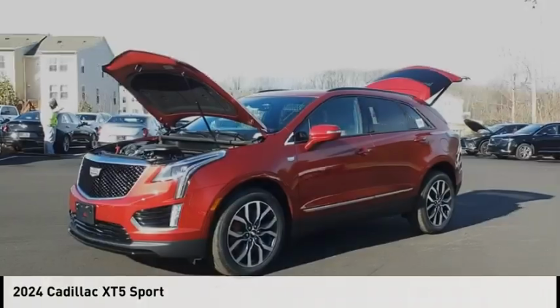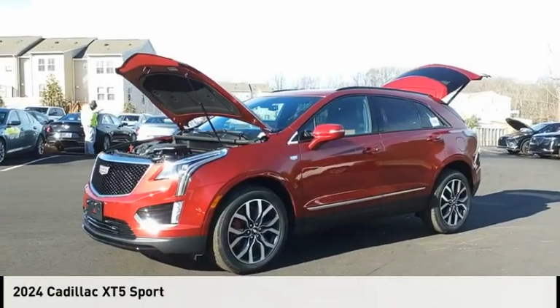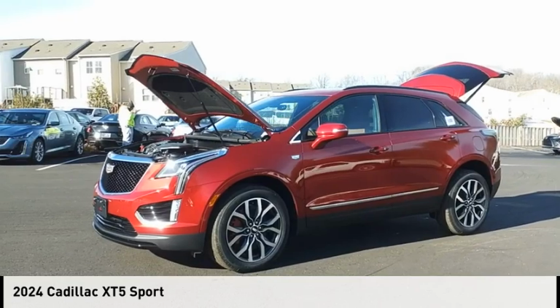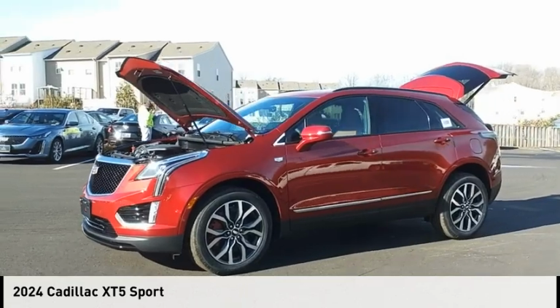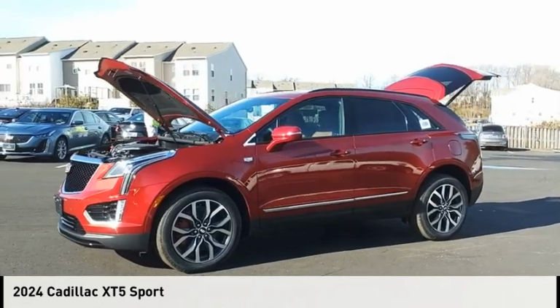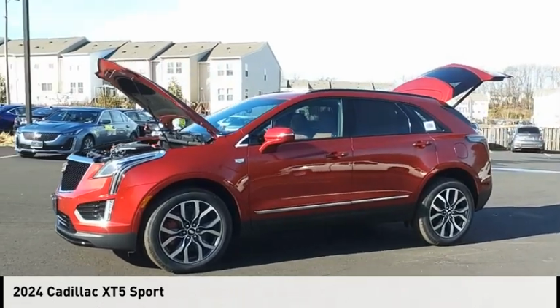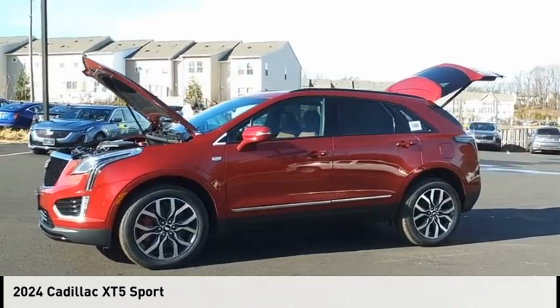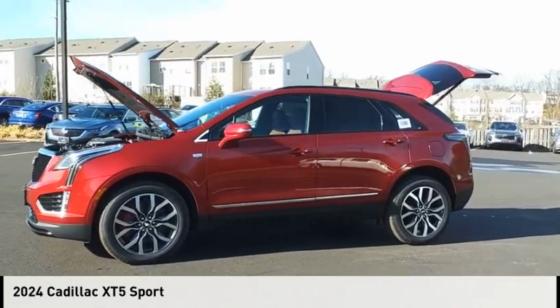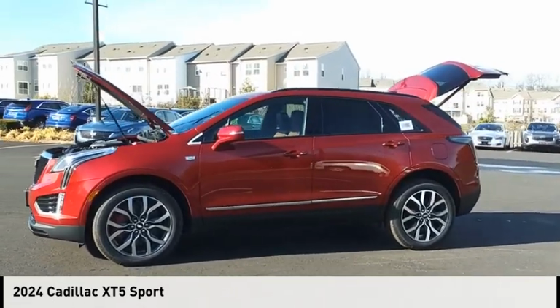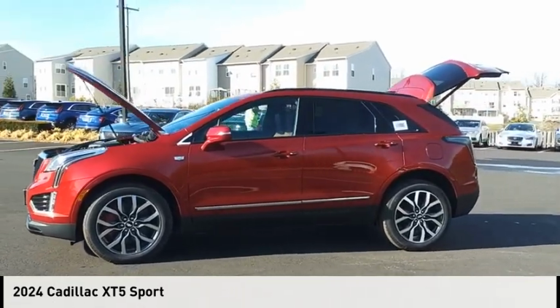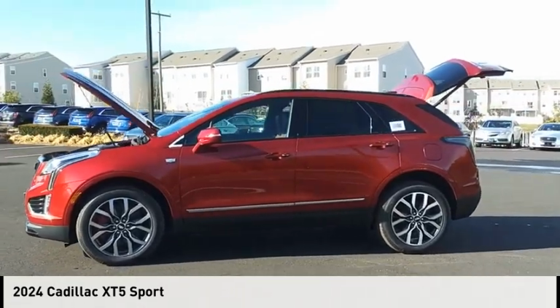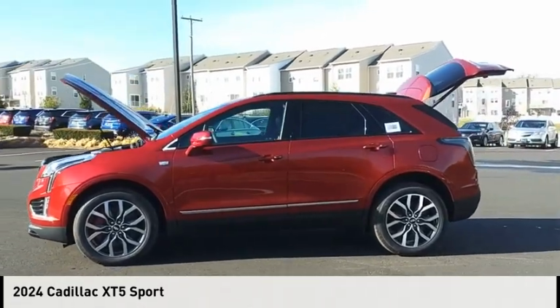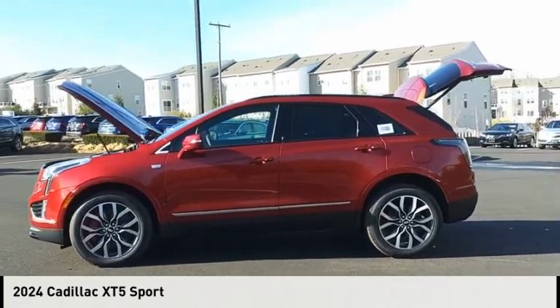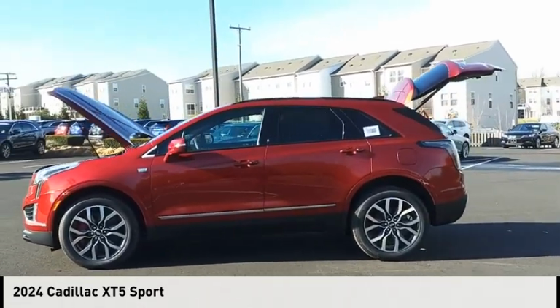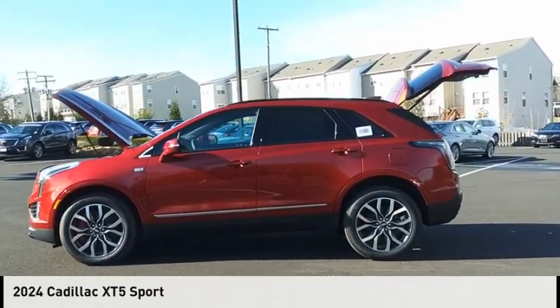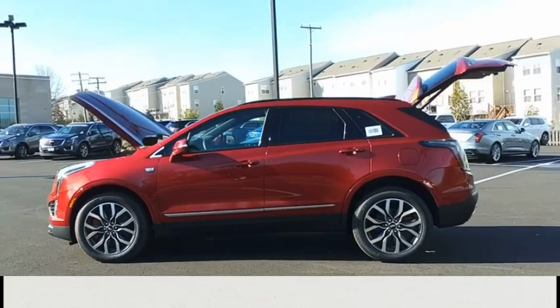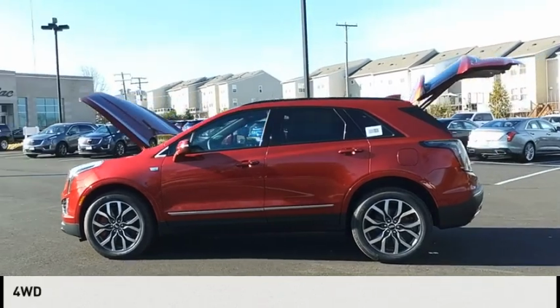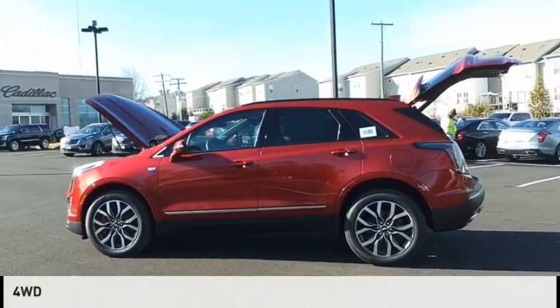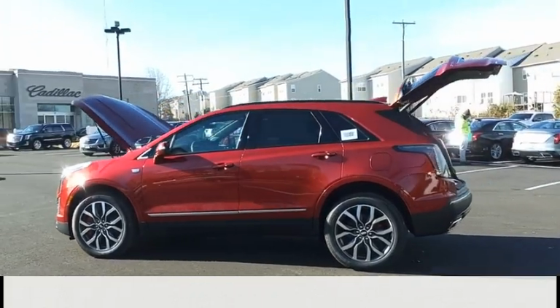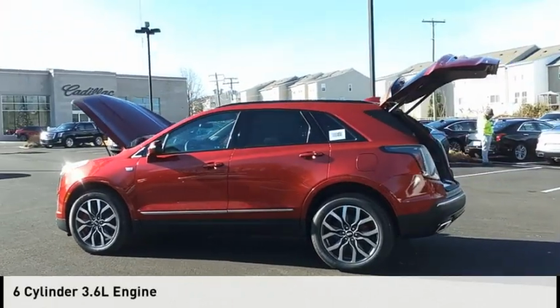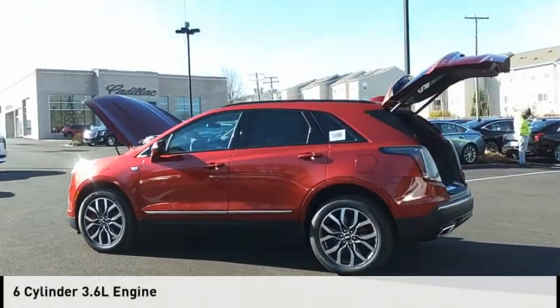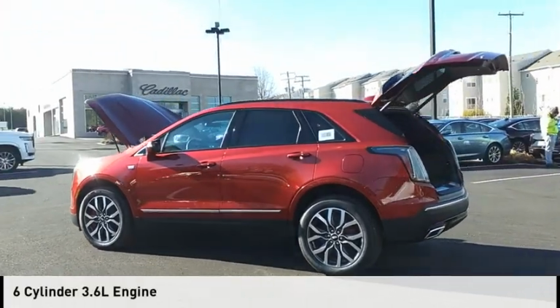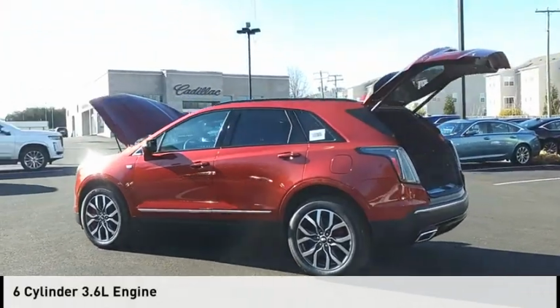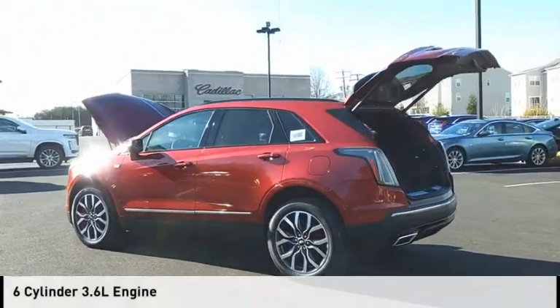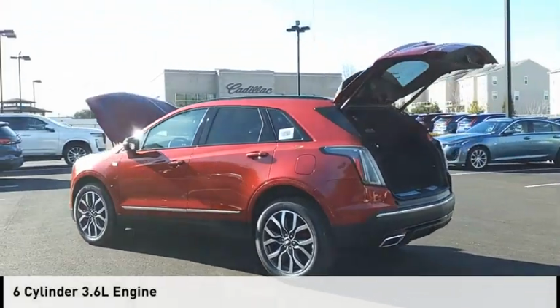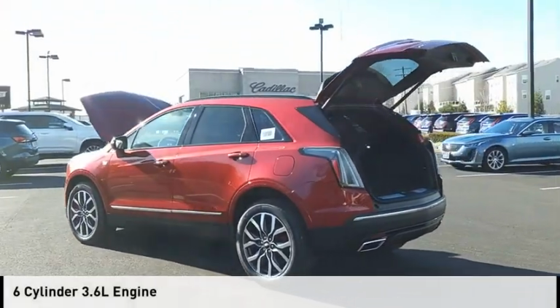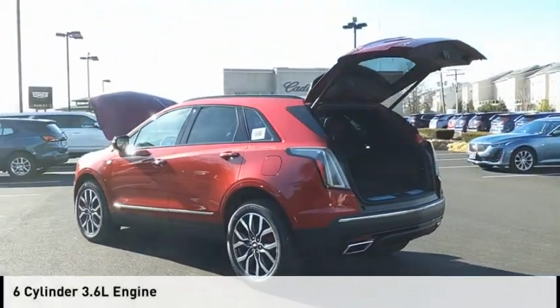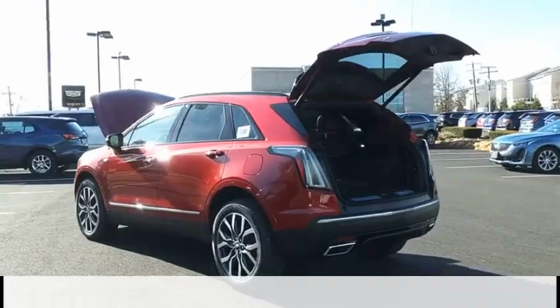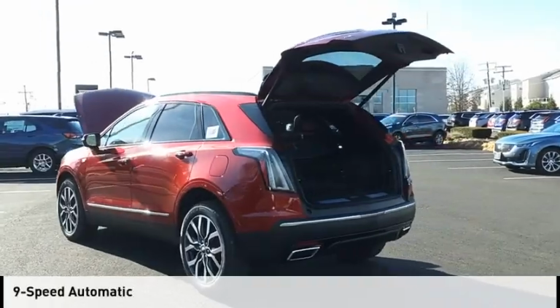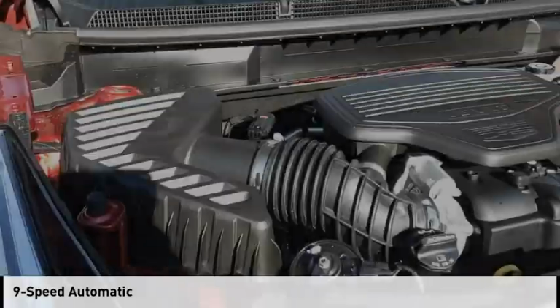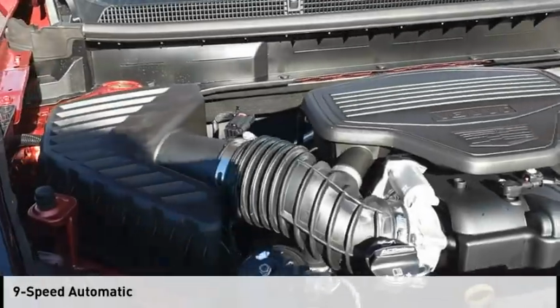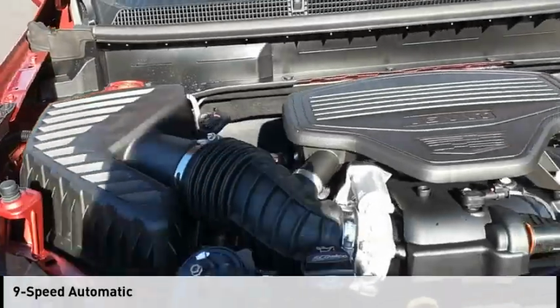Come test drive the 2024 Cadillac XT5. This vehicle is powered by a four-wheel drive, six-cylinder, 3.6-liter engine and comes with a nine-speed automatic transmission.